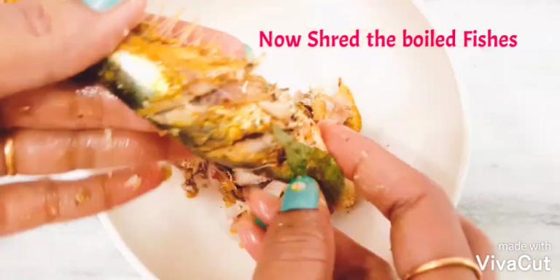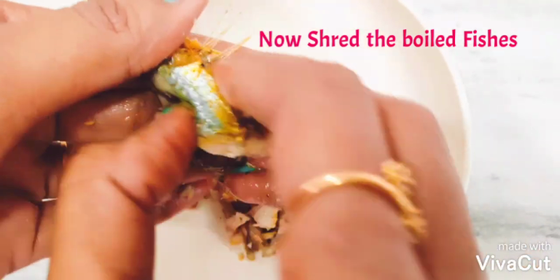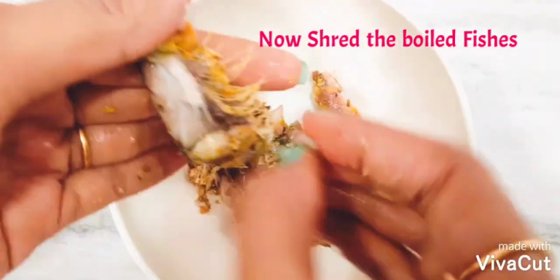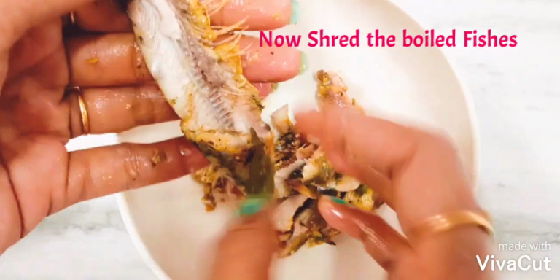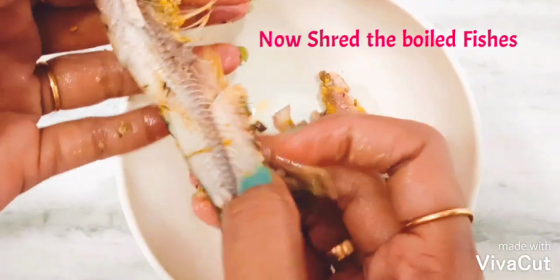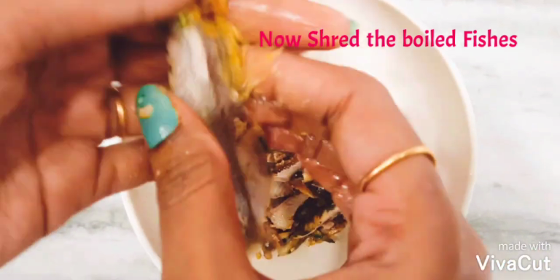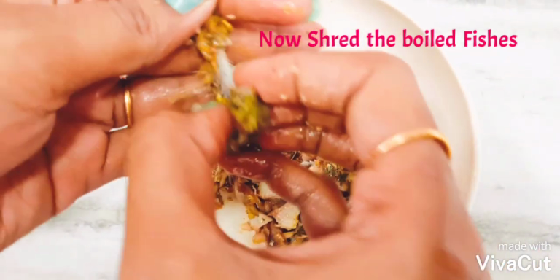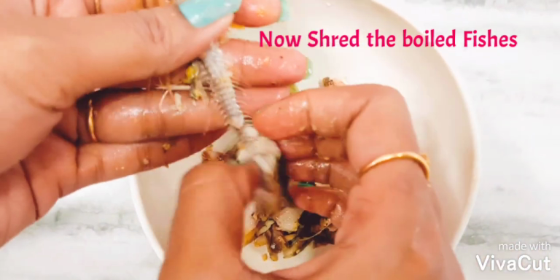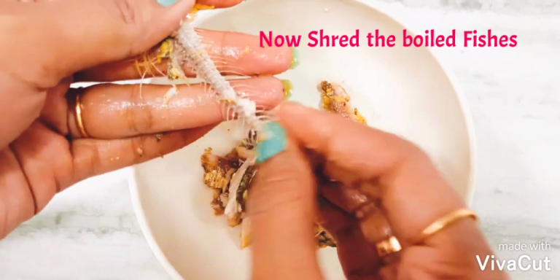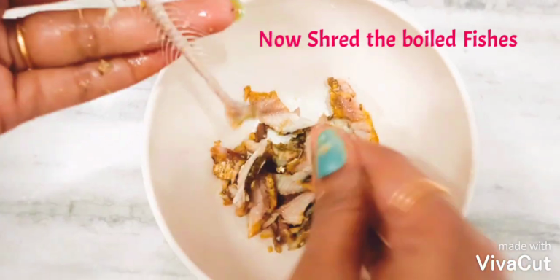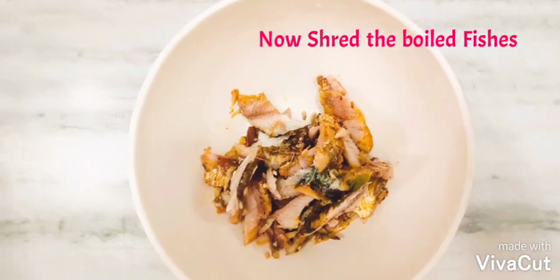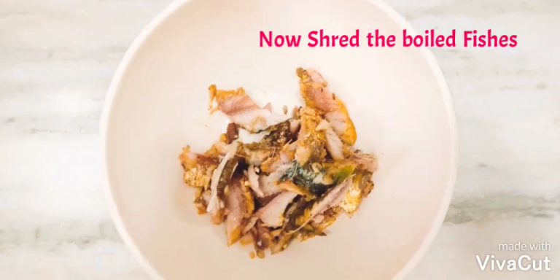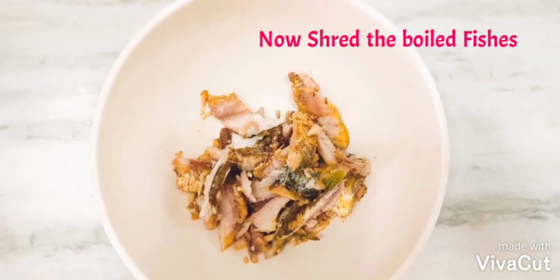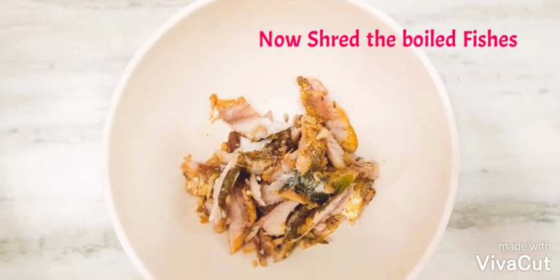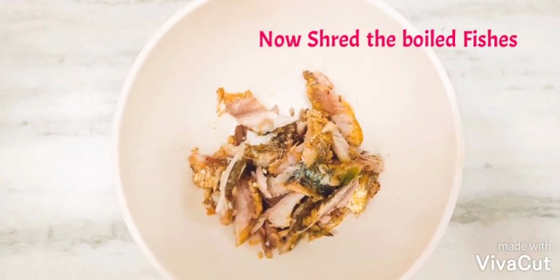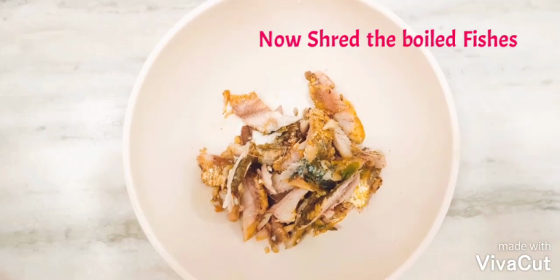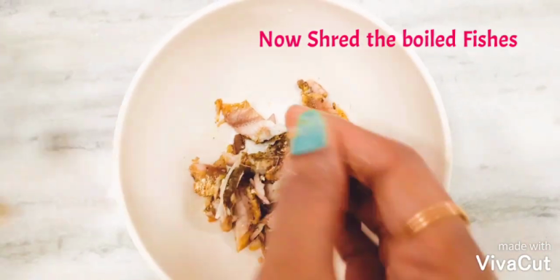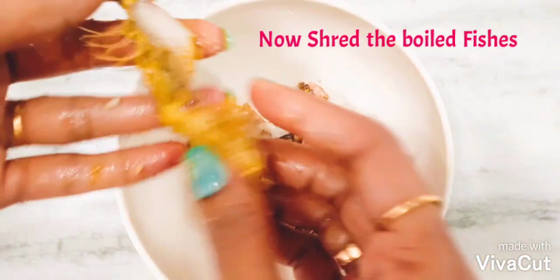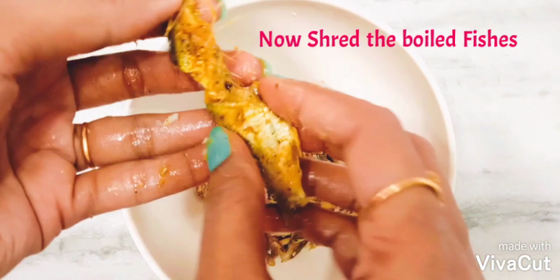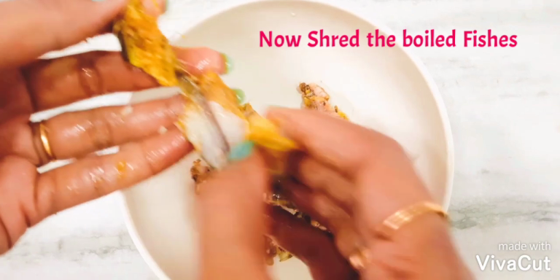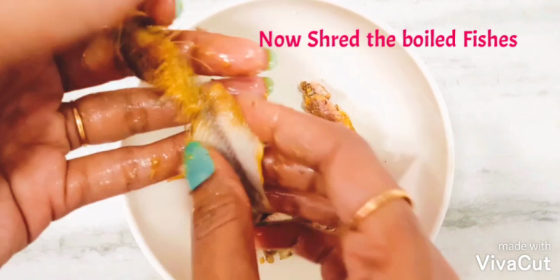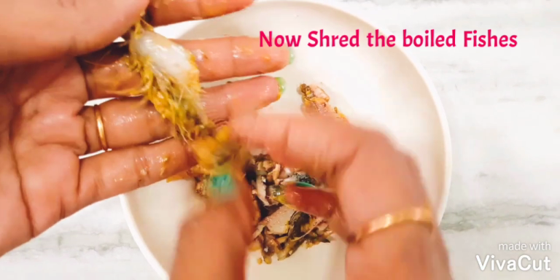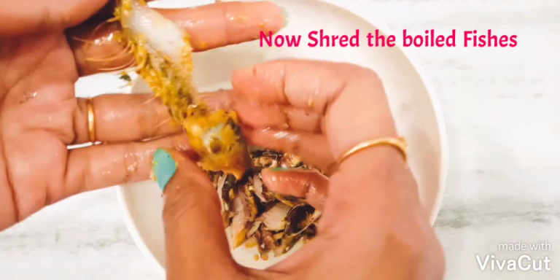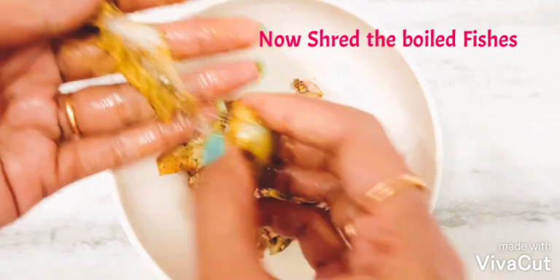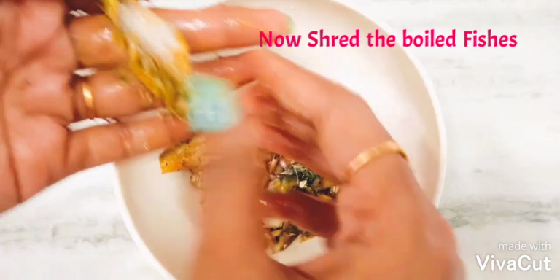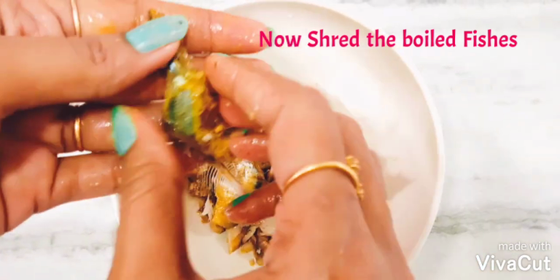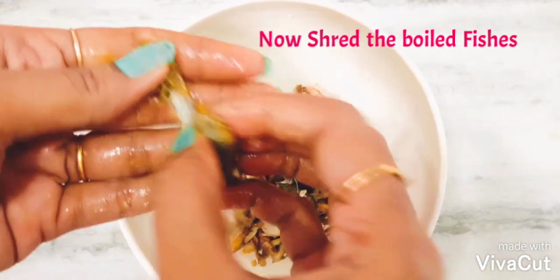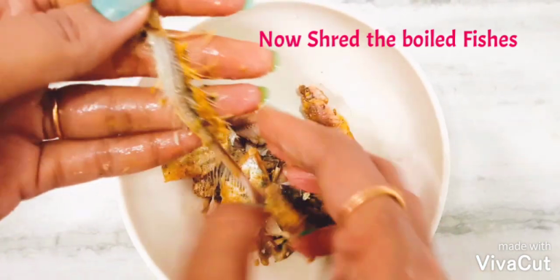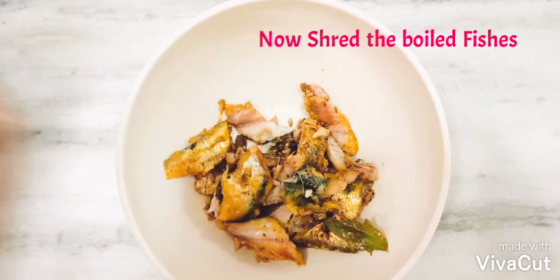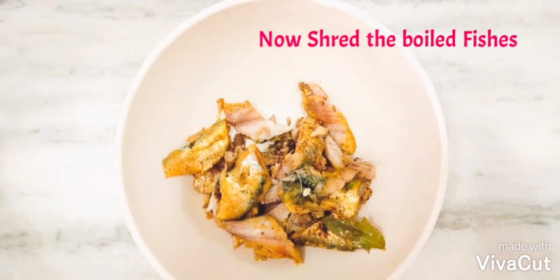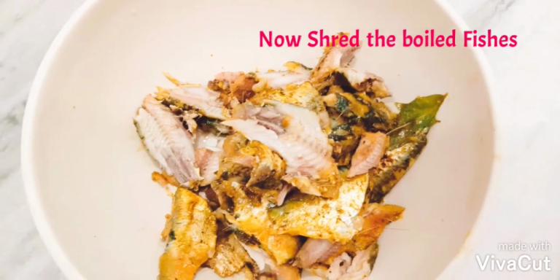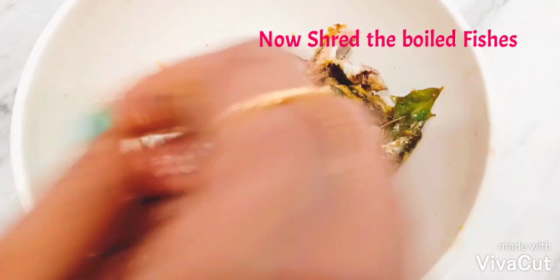Take a bowl and shred the boiled fishes. Make sure you handle the fishes softly — be careful with fish bones while shredding. Slowly and gently remove the fish meat.